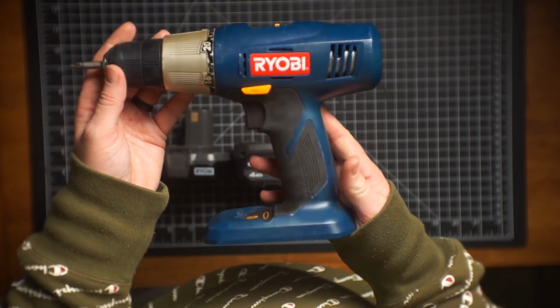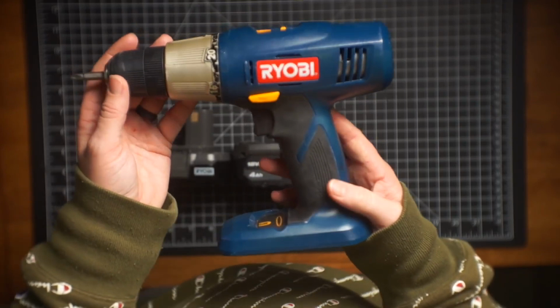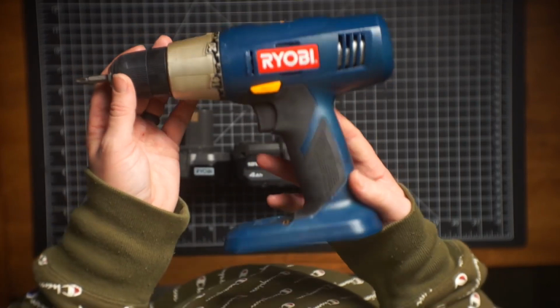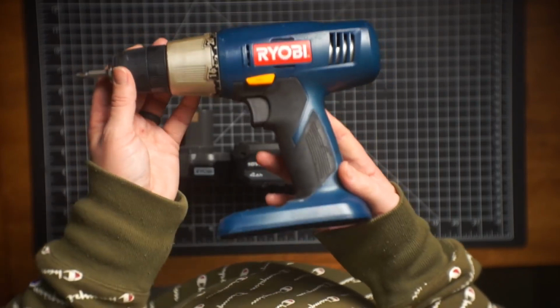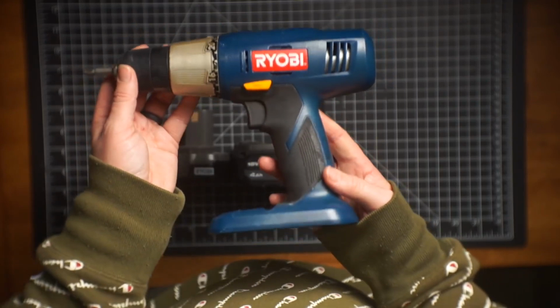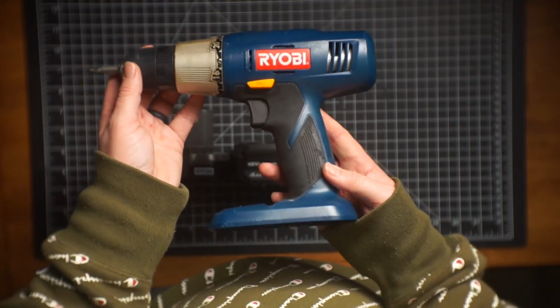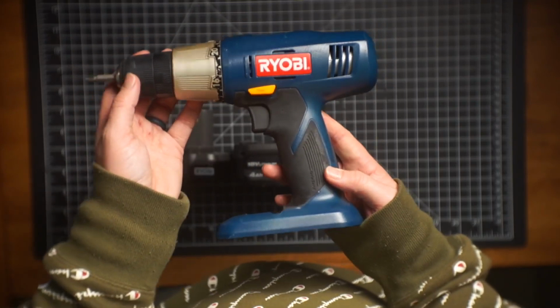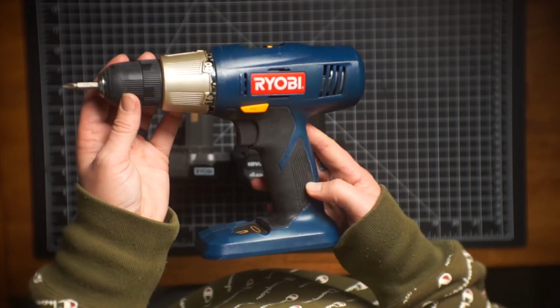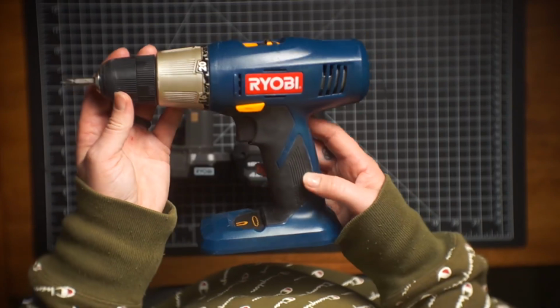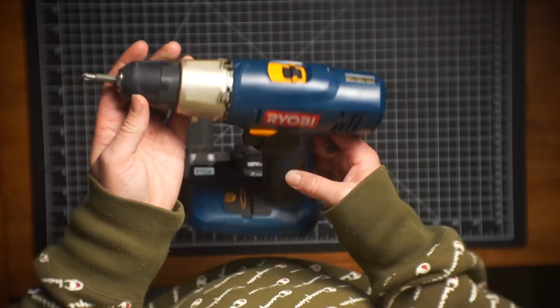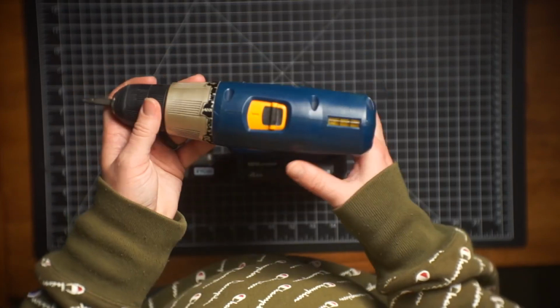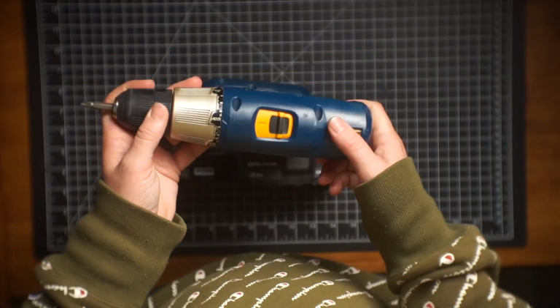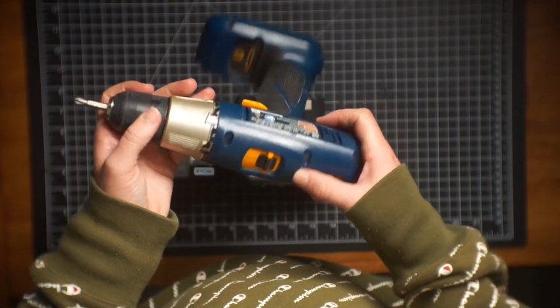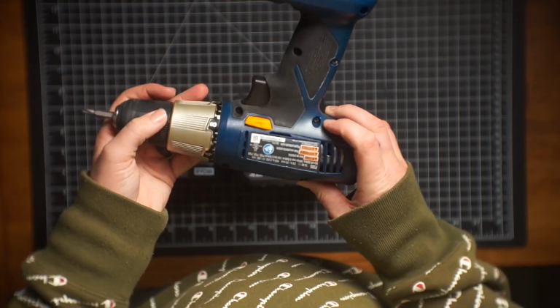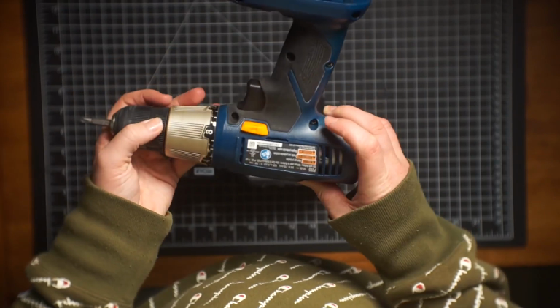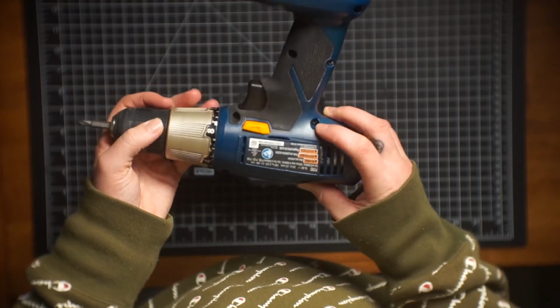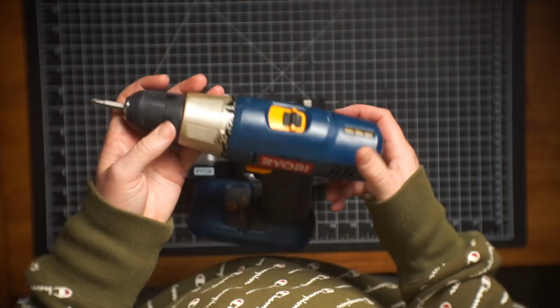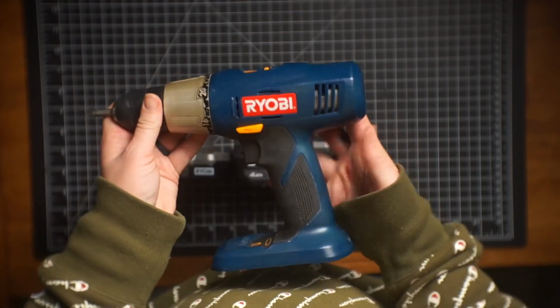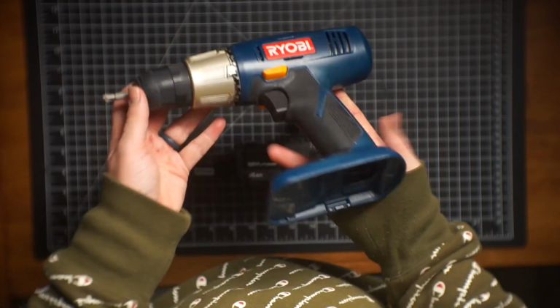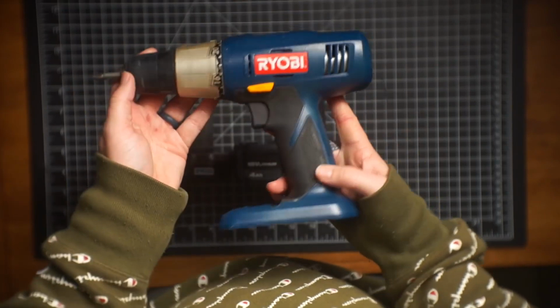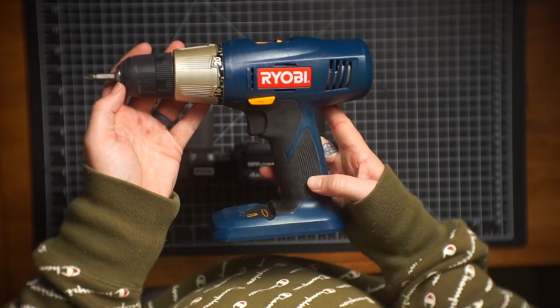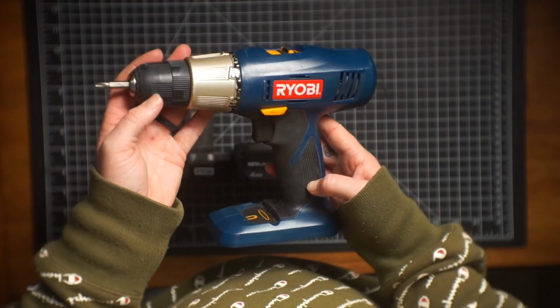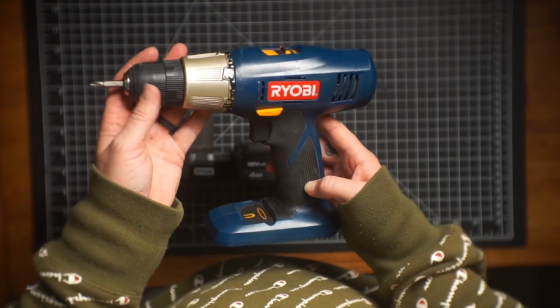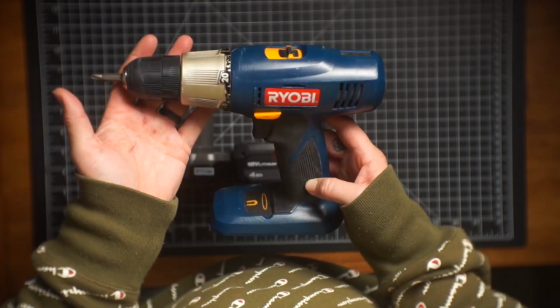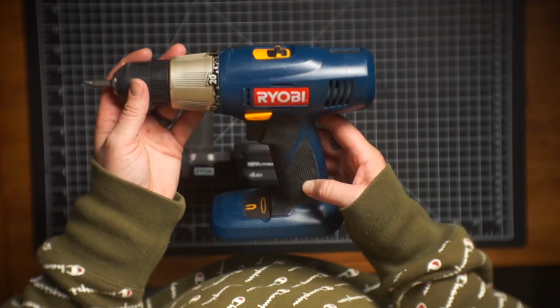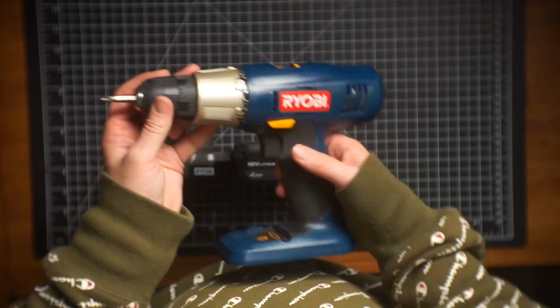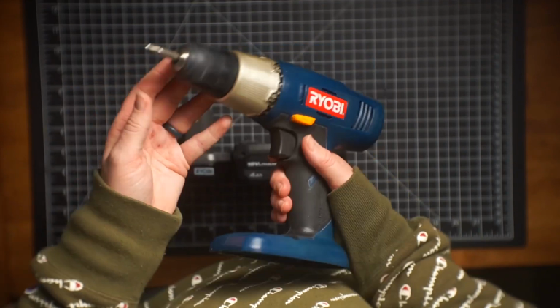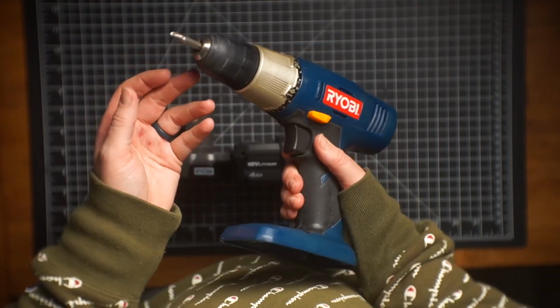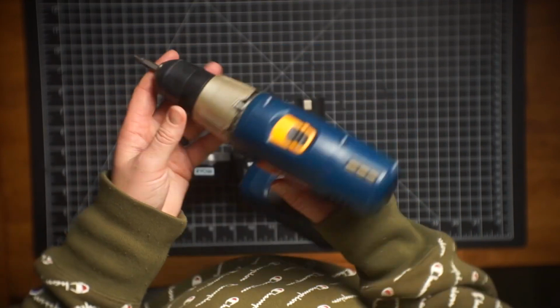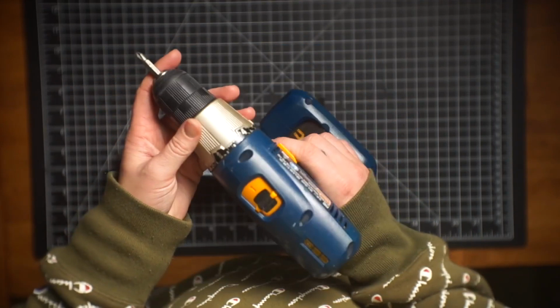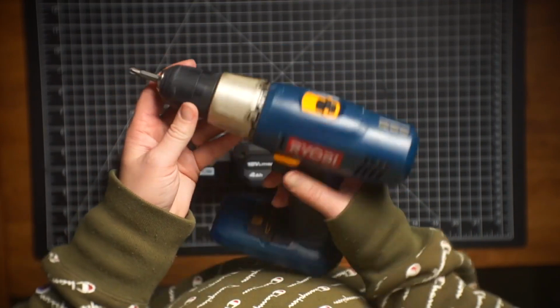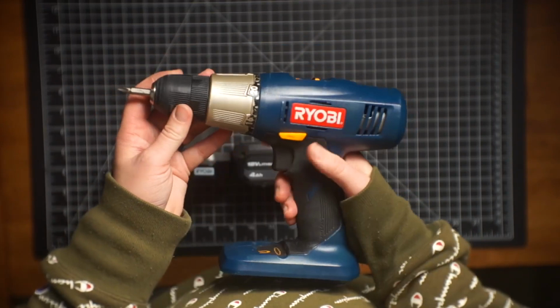So I've put a lot of heavy use on this drill over the years, and it has just been a very reliable workhorse for us. And I've just loved using it.